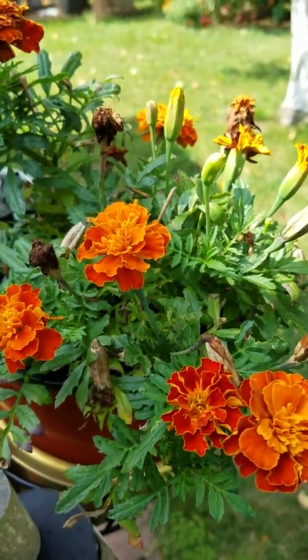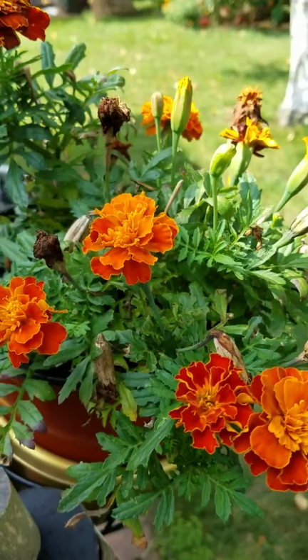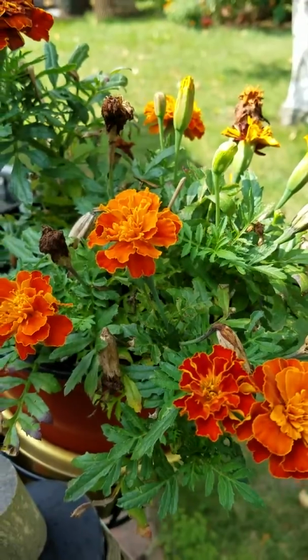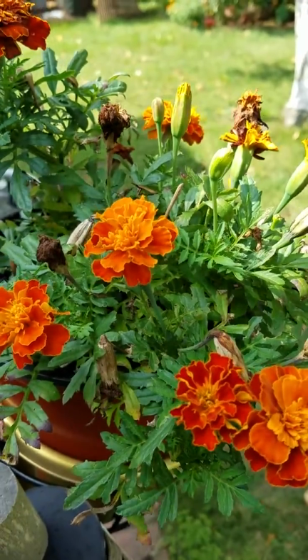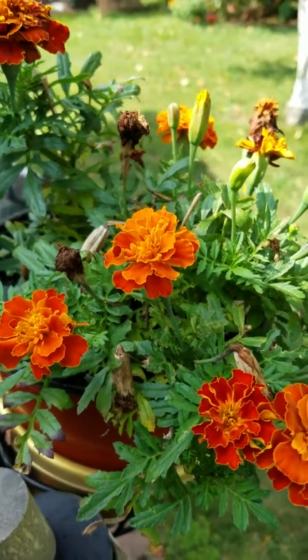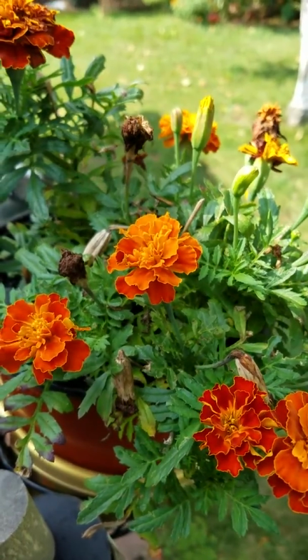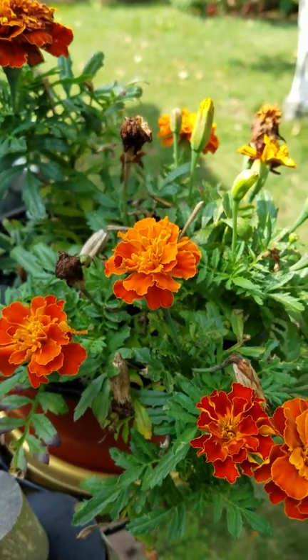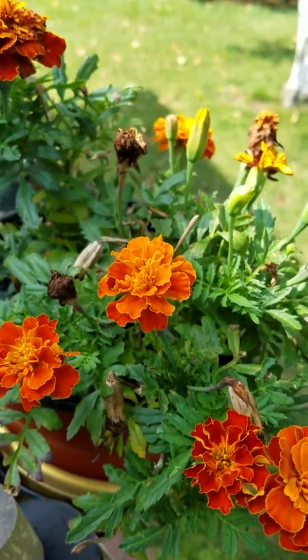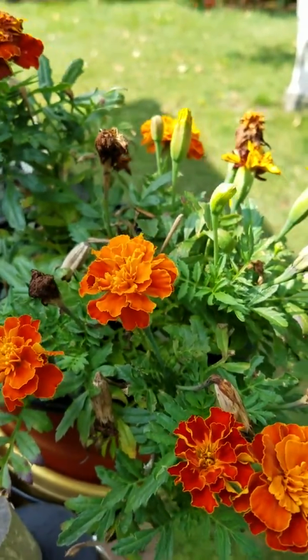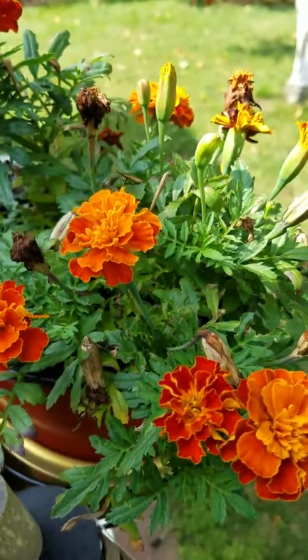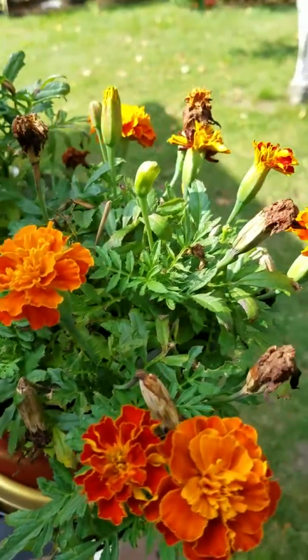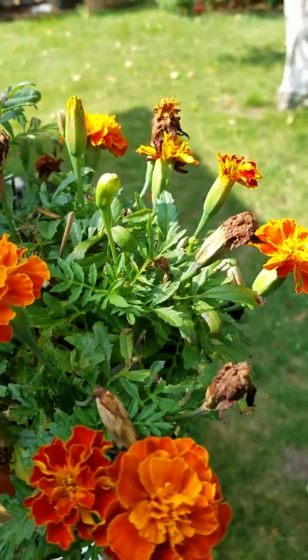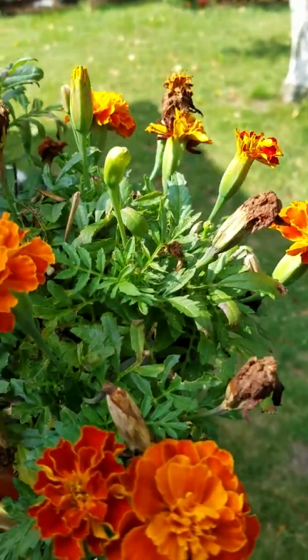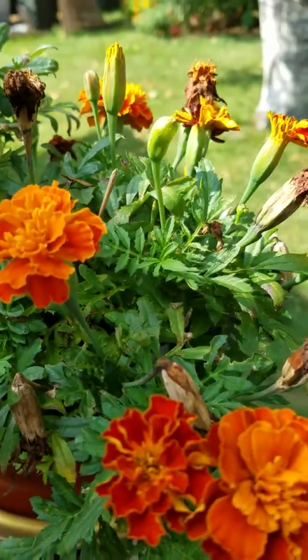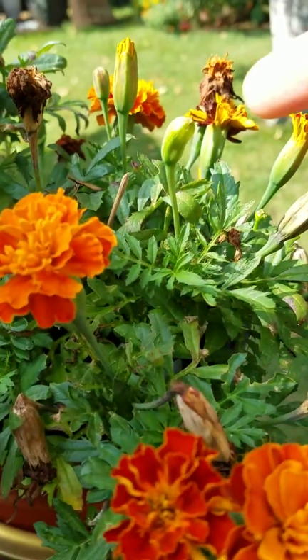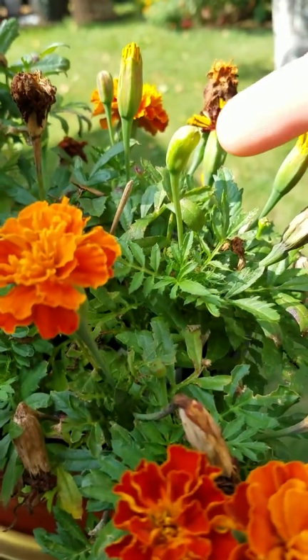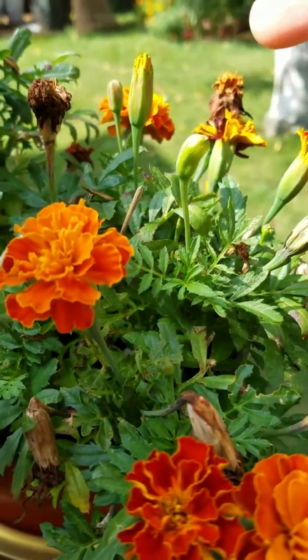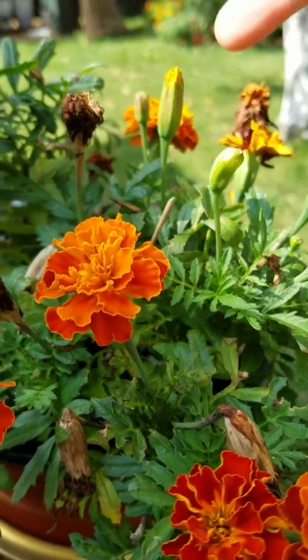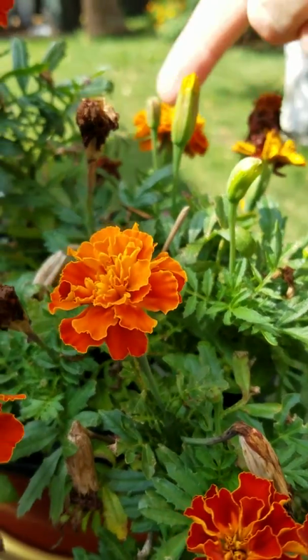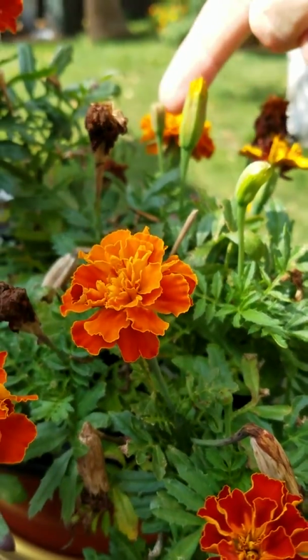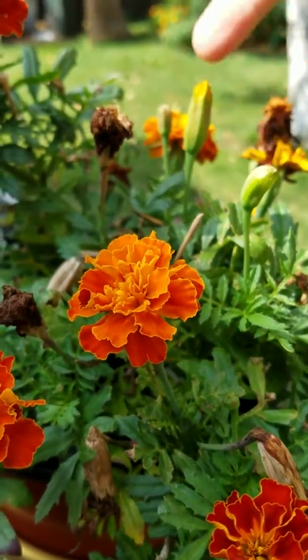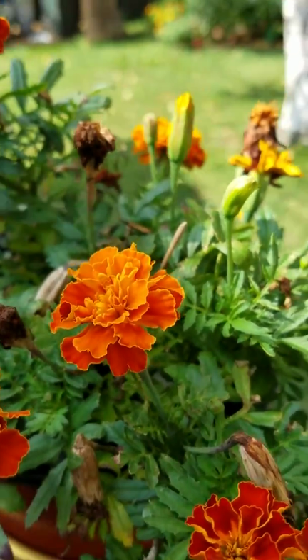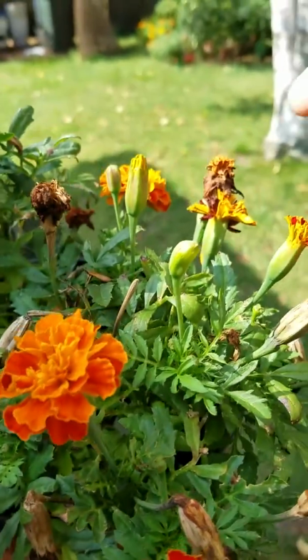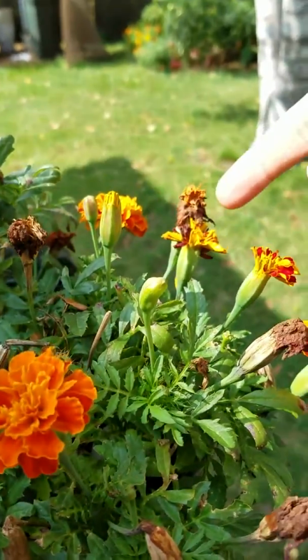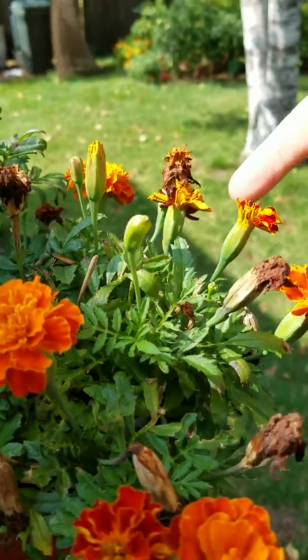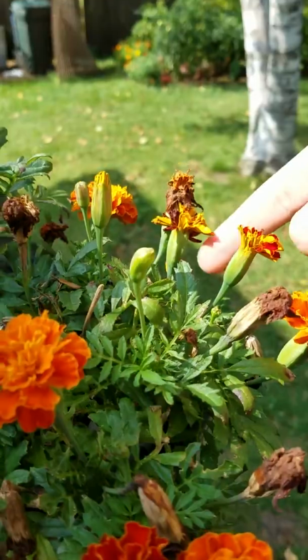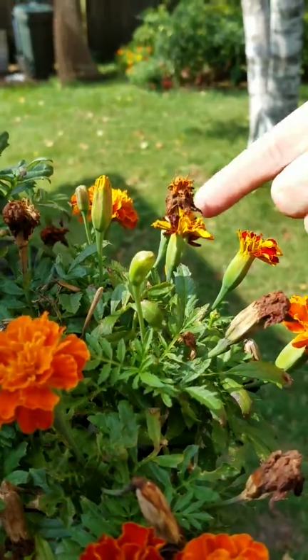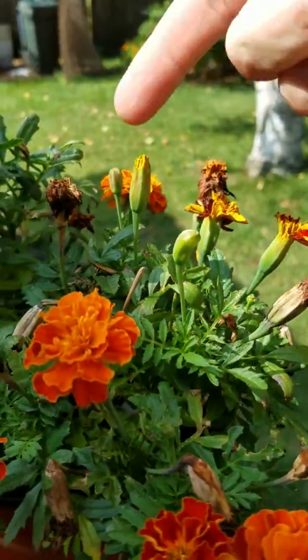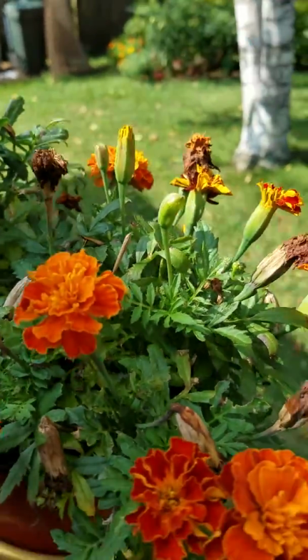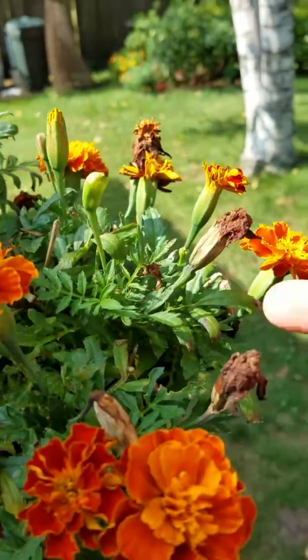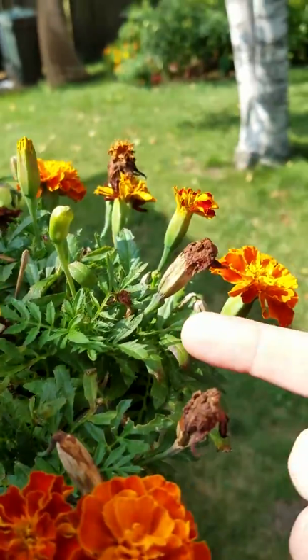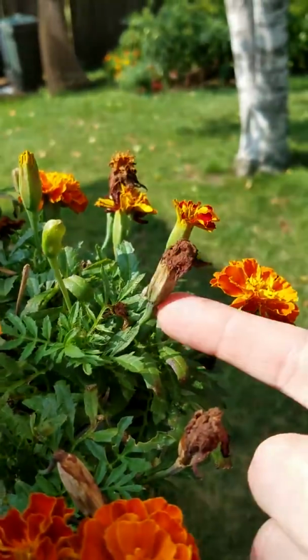In this container I have many blooming marigolds, and I have some marigolds that are waiting to bloom, and I have some blooms that are closing up and starting to seed.